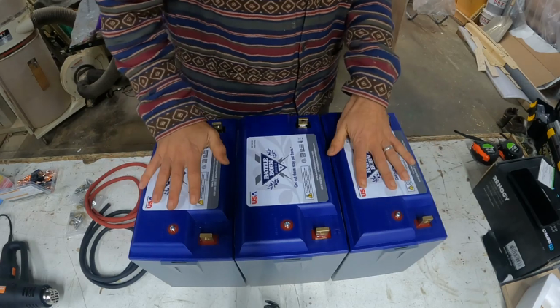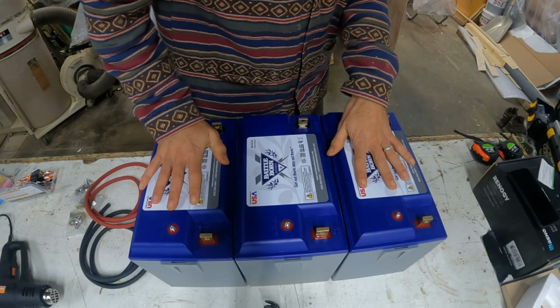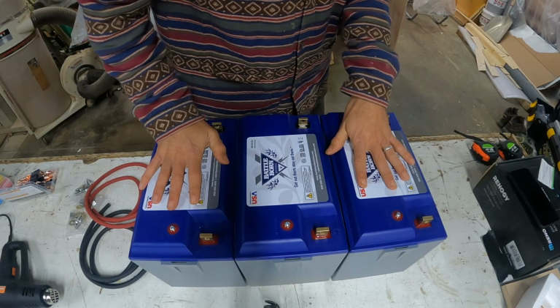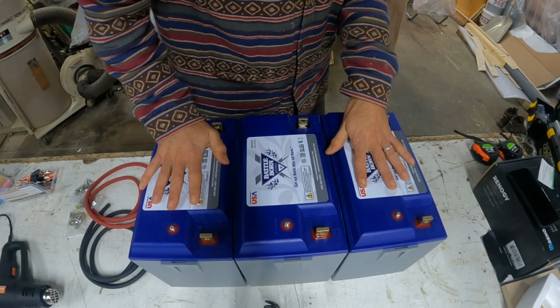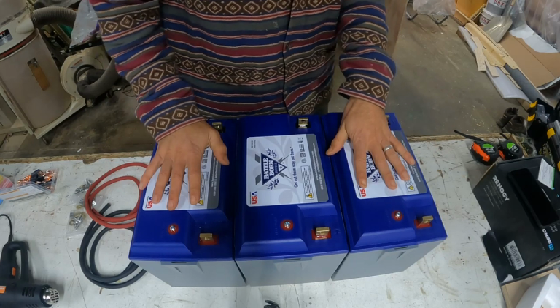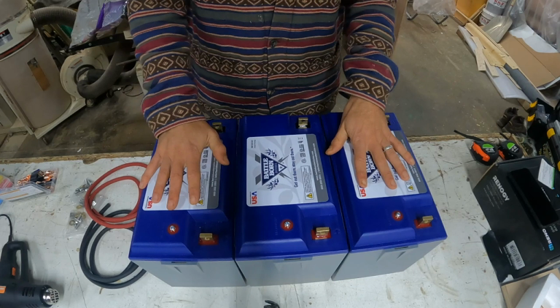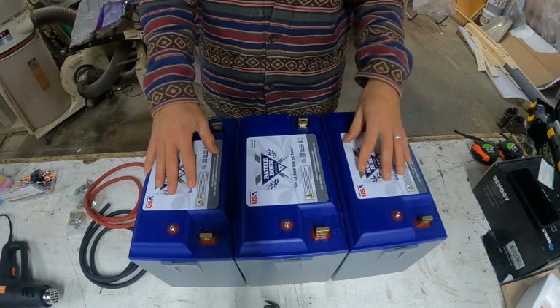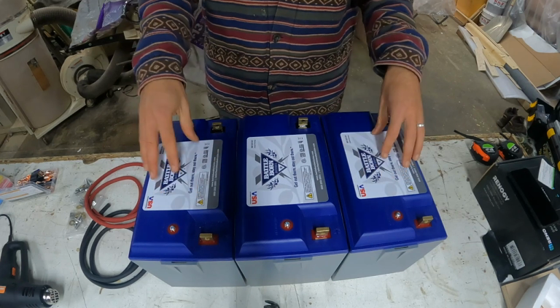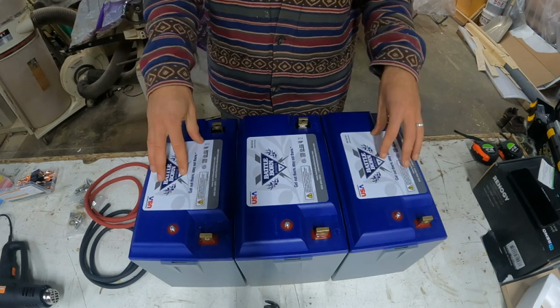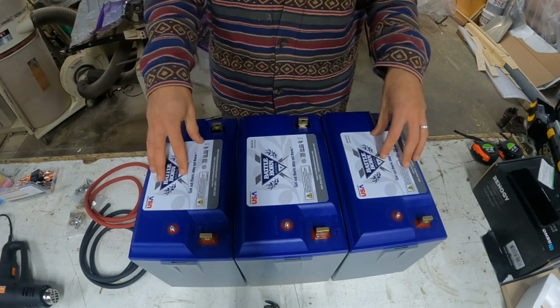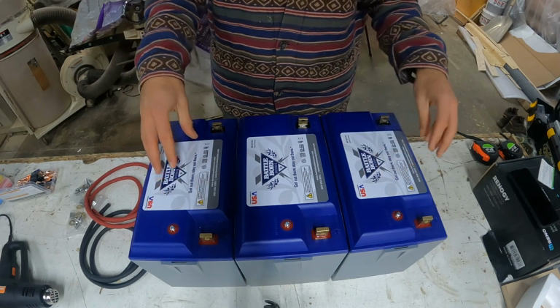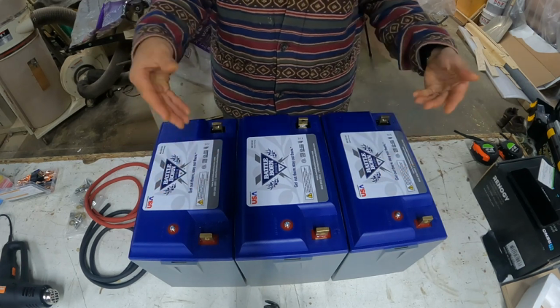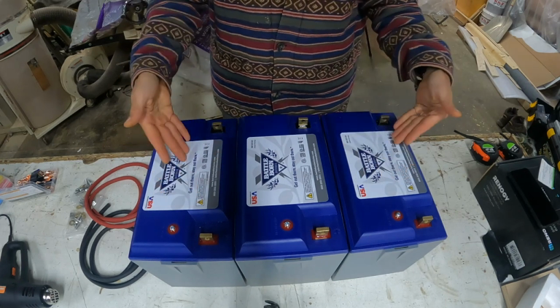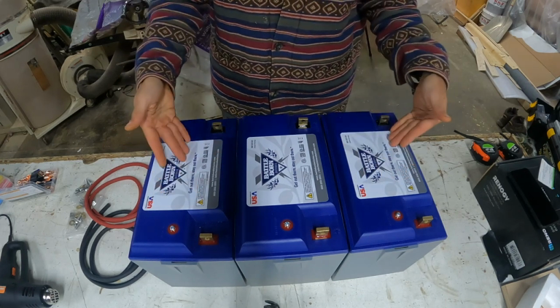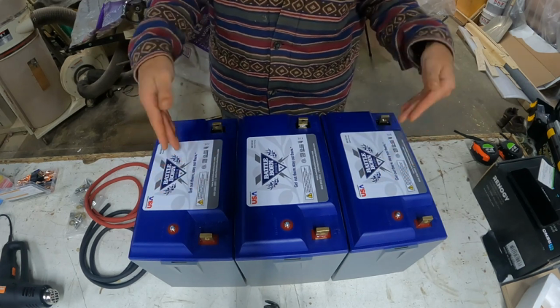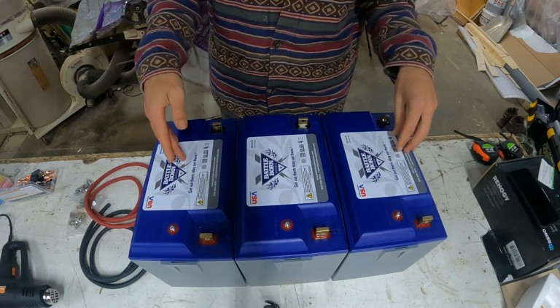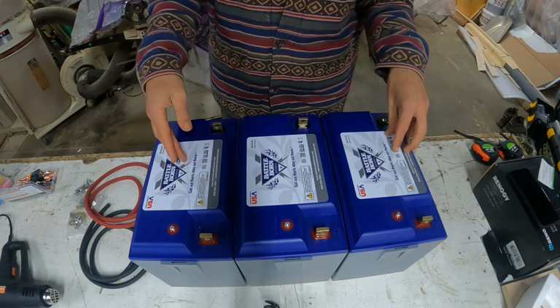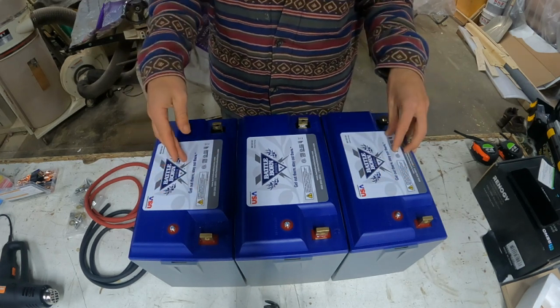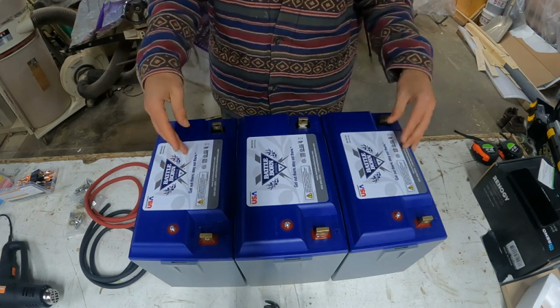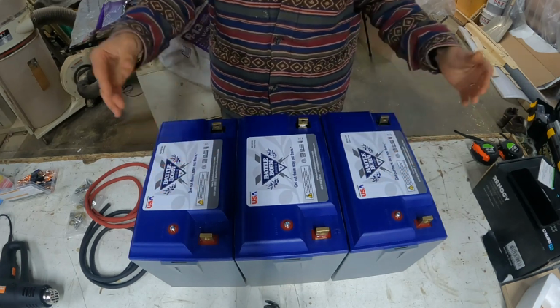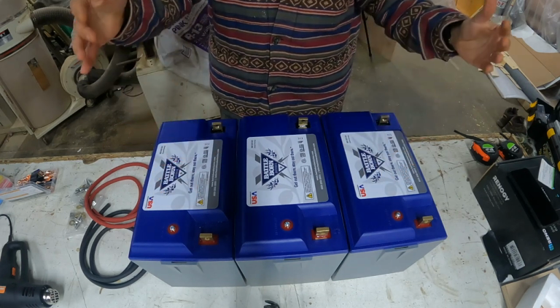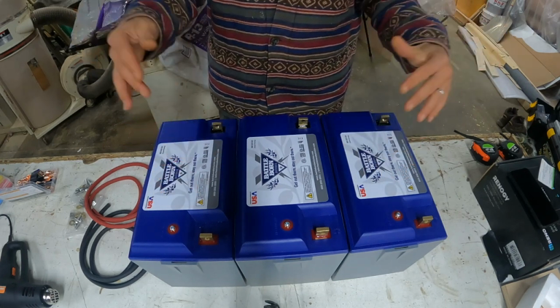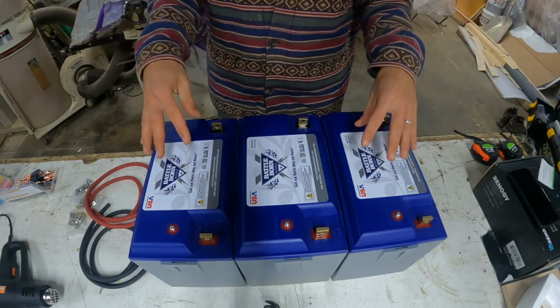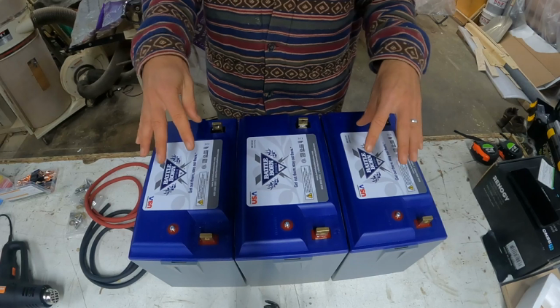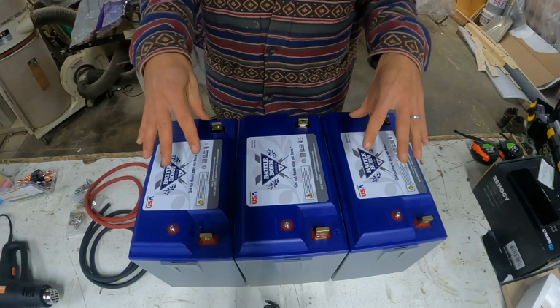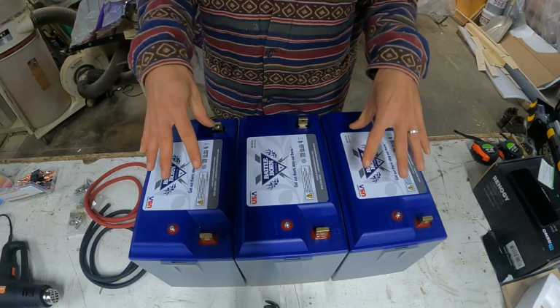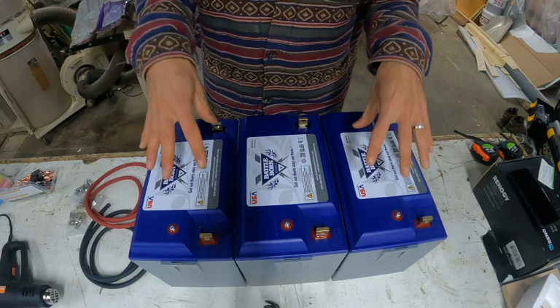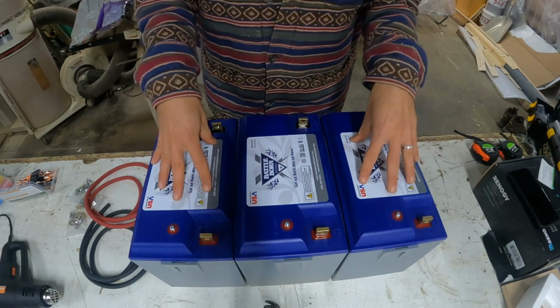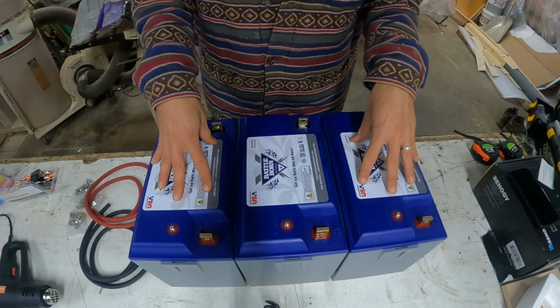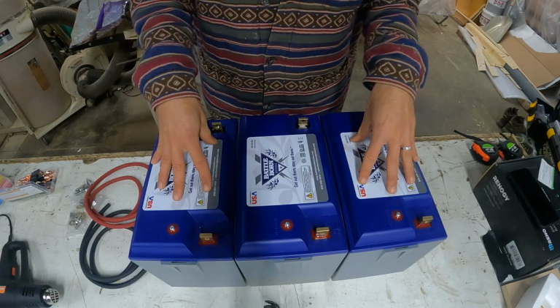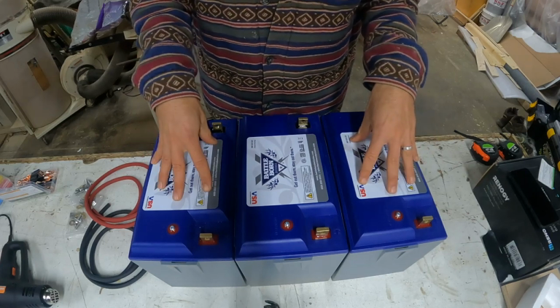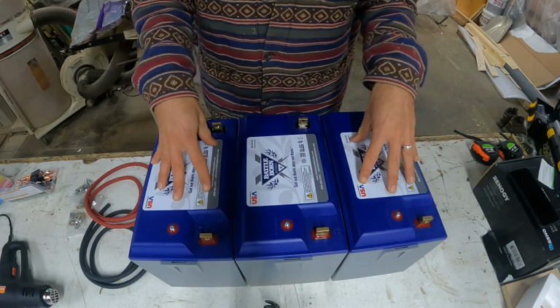I have 300 amp hour lithium batteries from Battleborn. These are great batteries. I'll have some links in the description for these batteries.